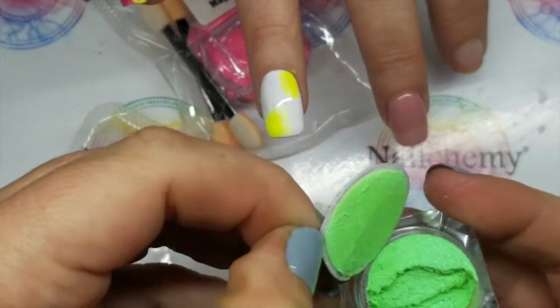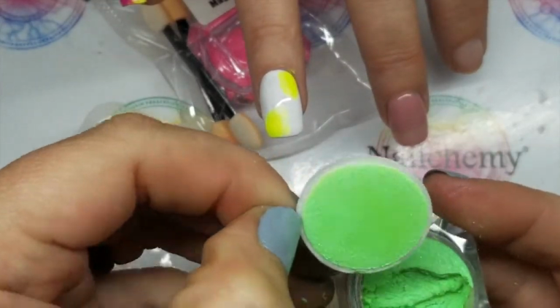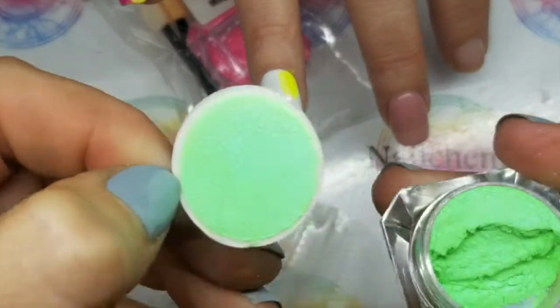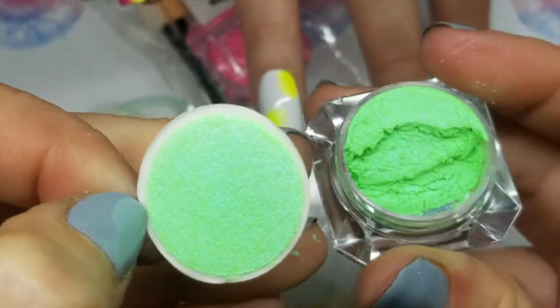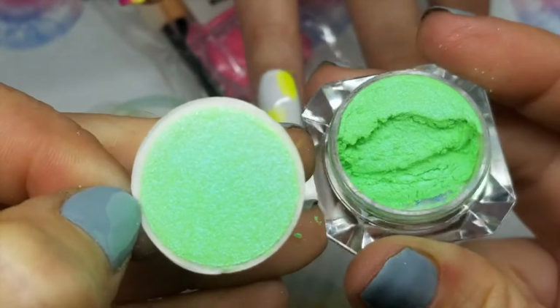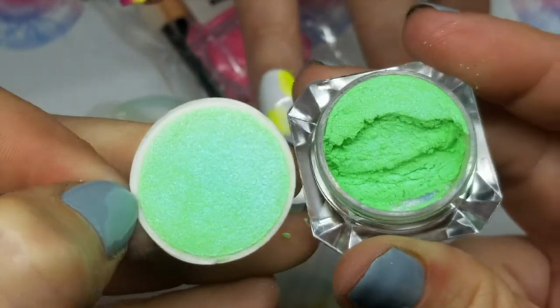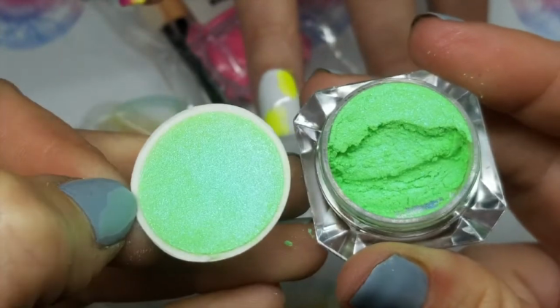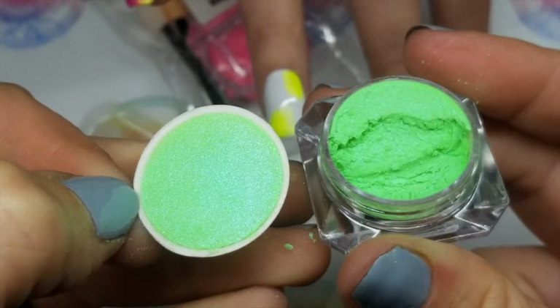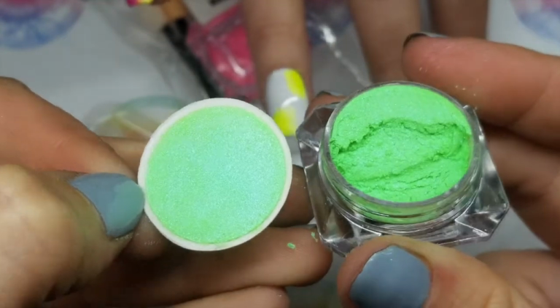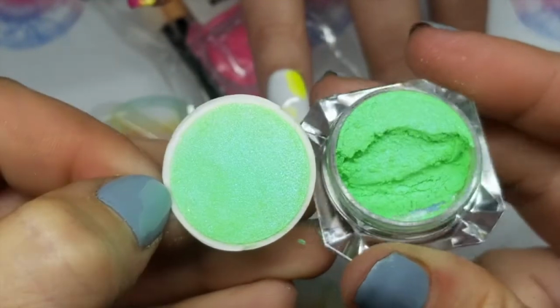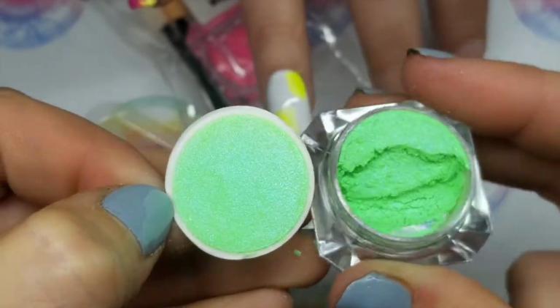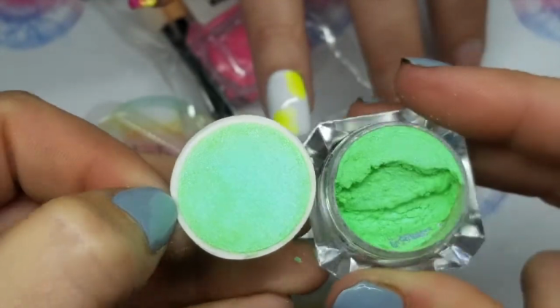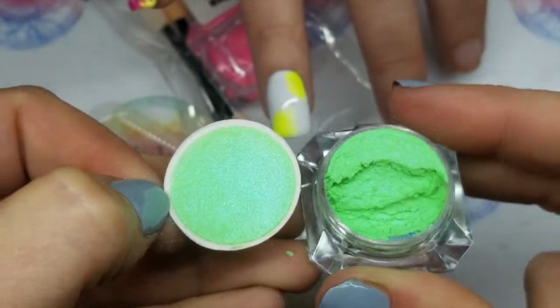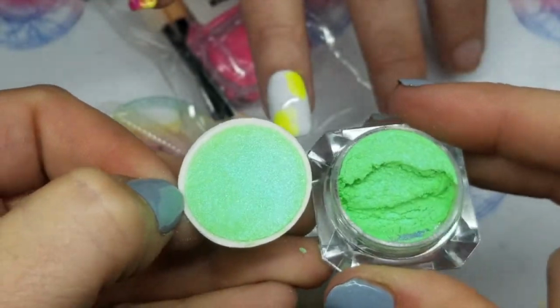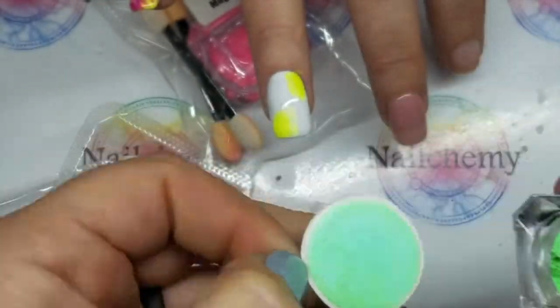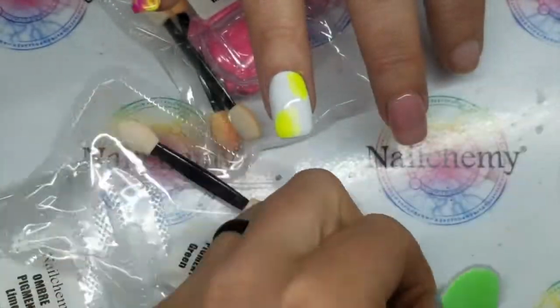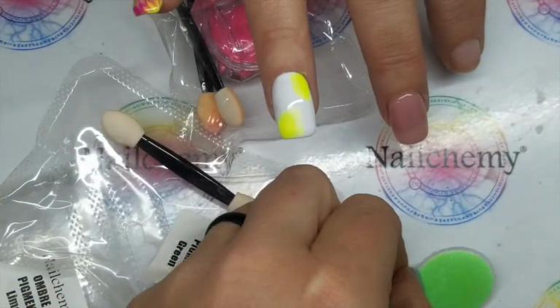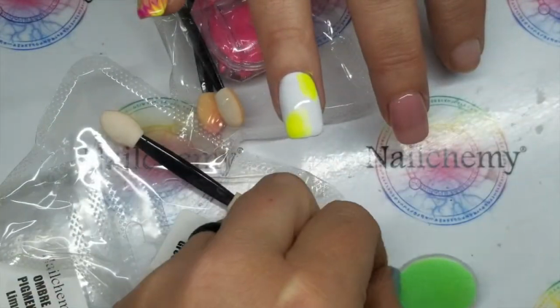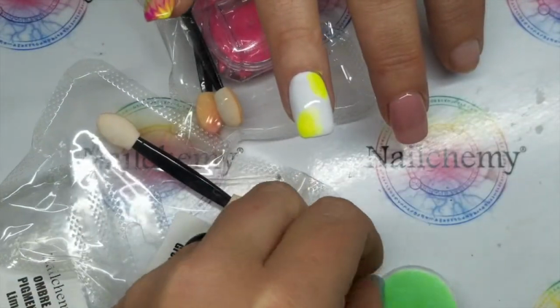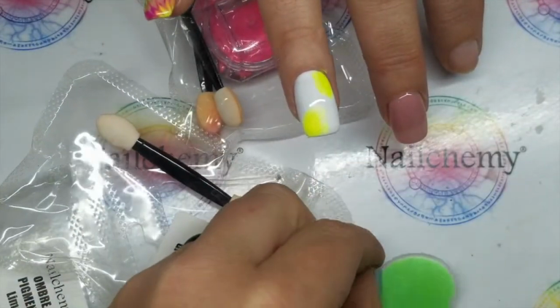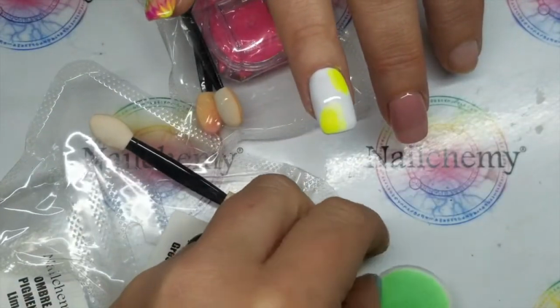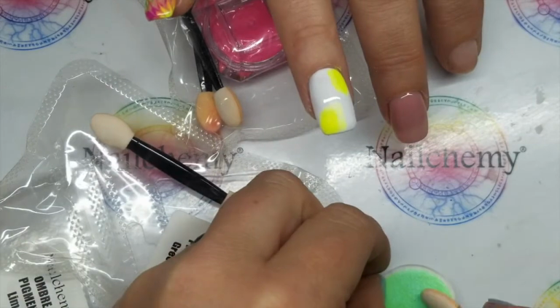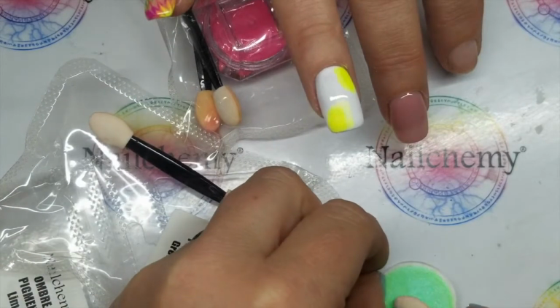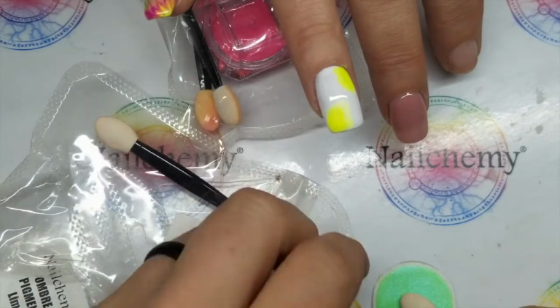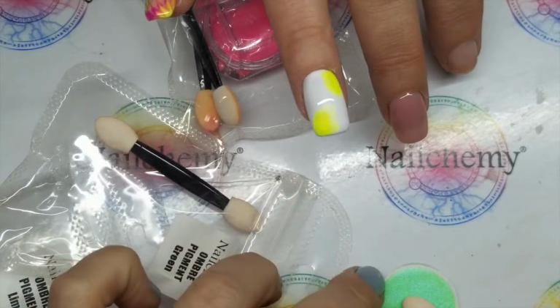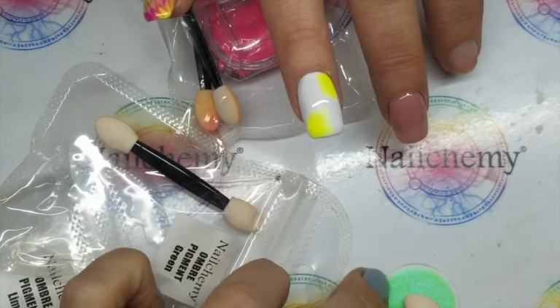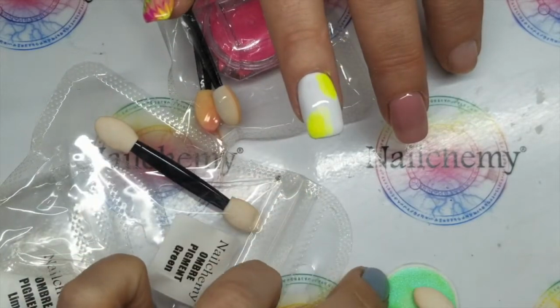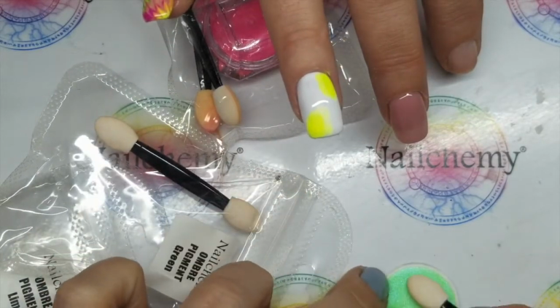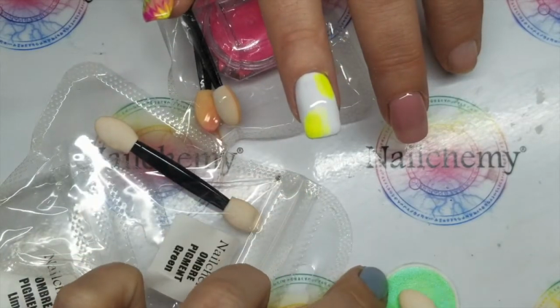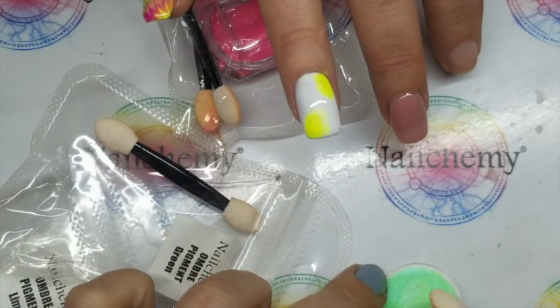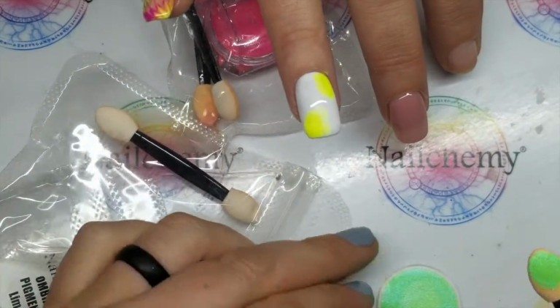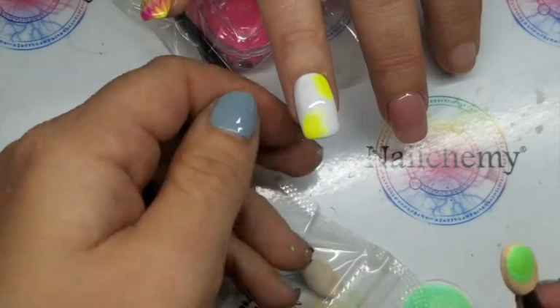Oh, this one's pretty. I don't know if you can see that — it's got like a bit of a blue shimmer to it. Oh that's nice. I love it.